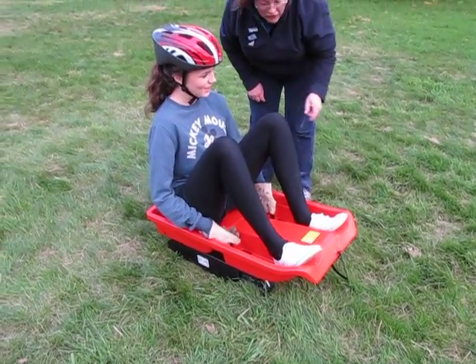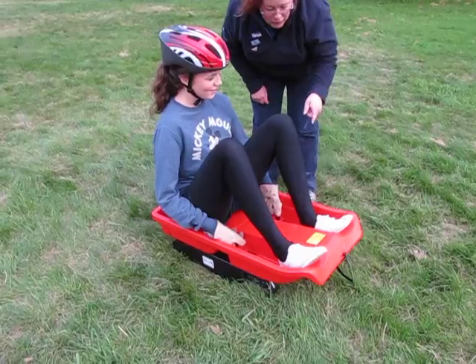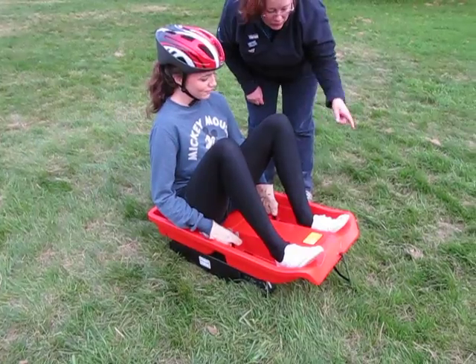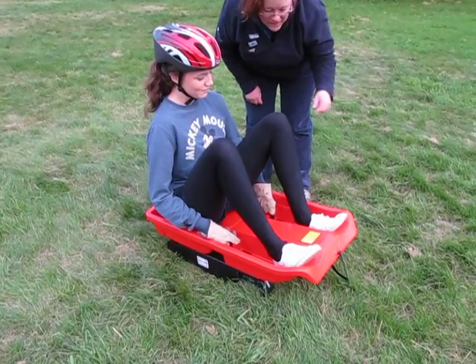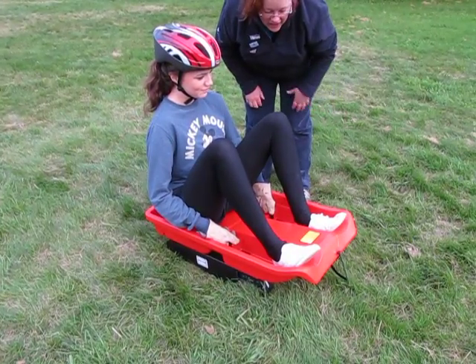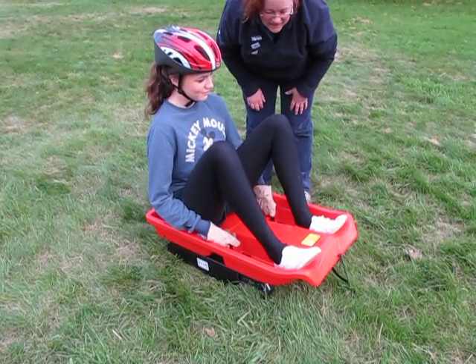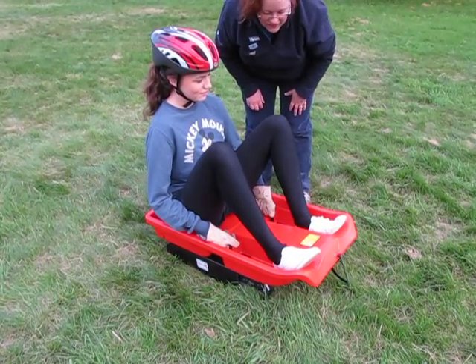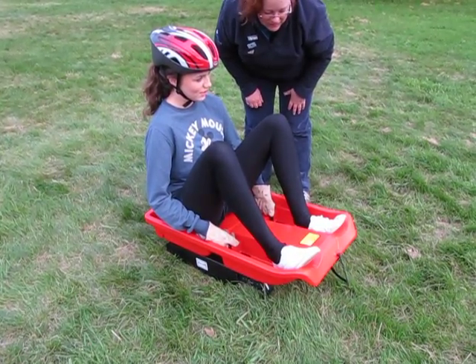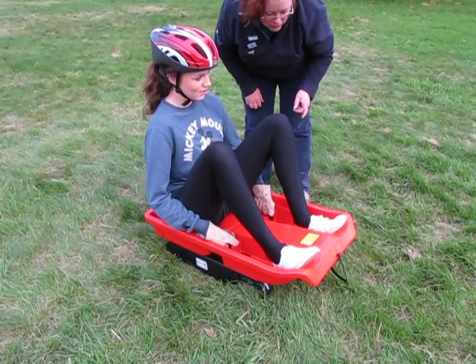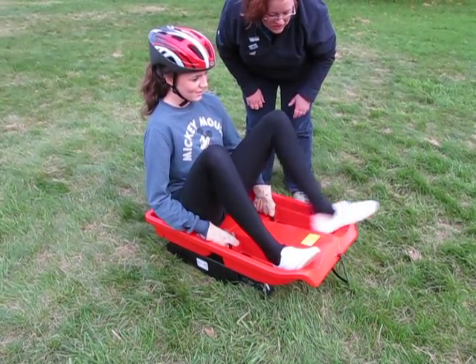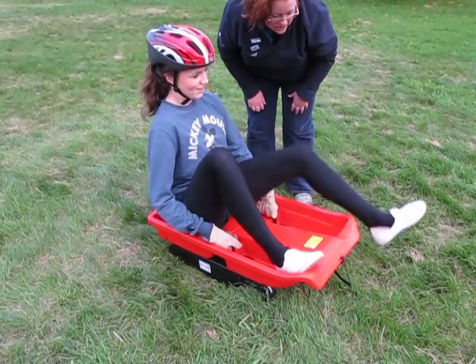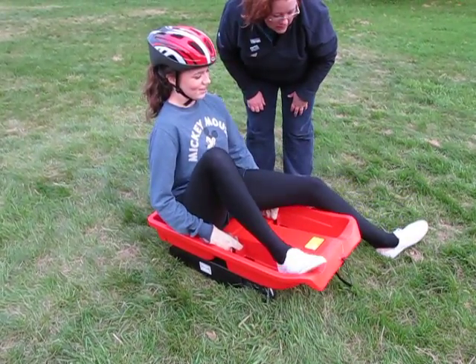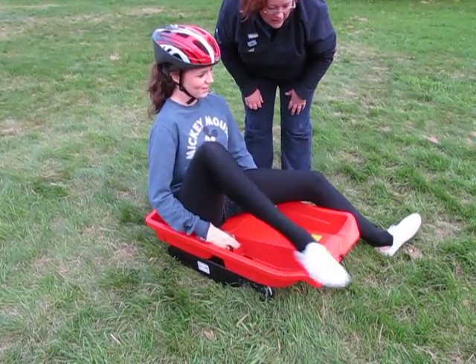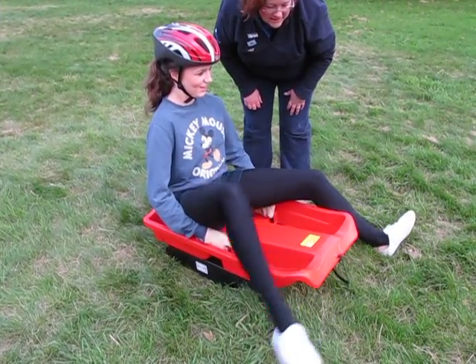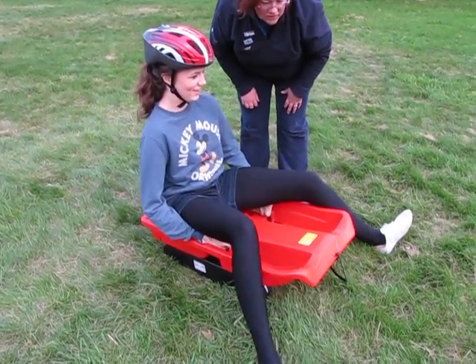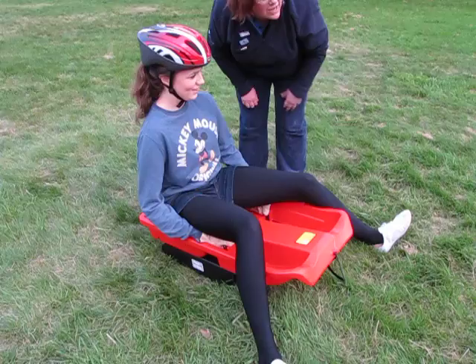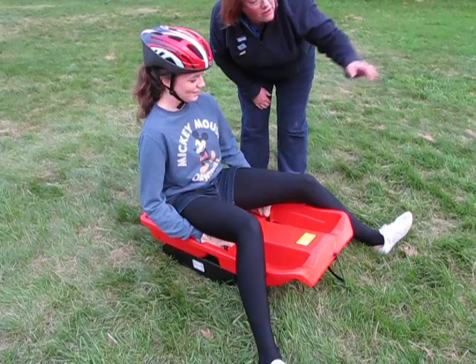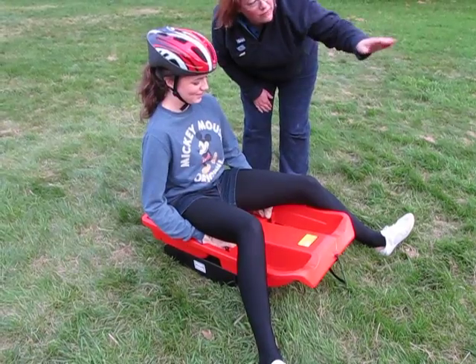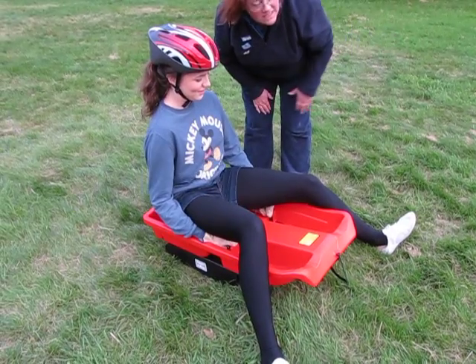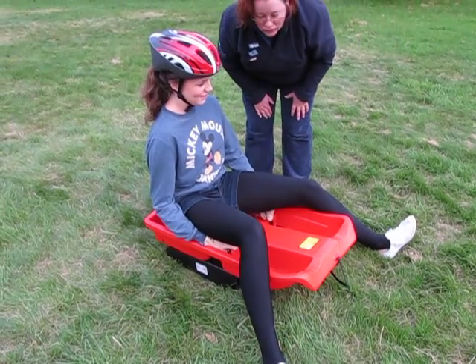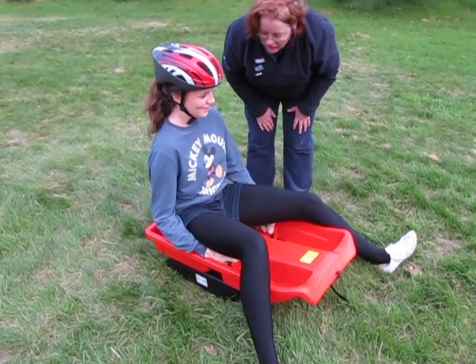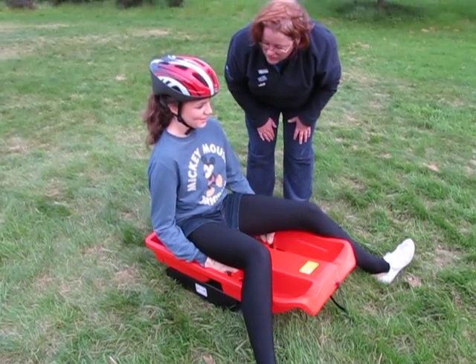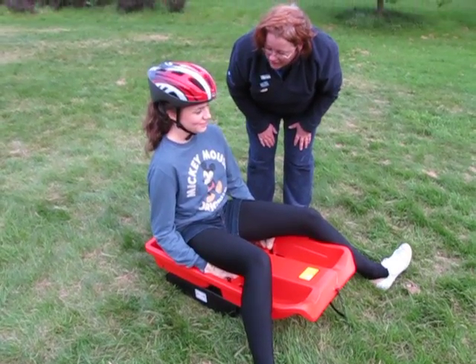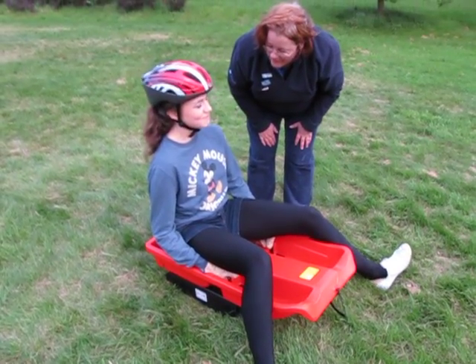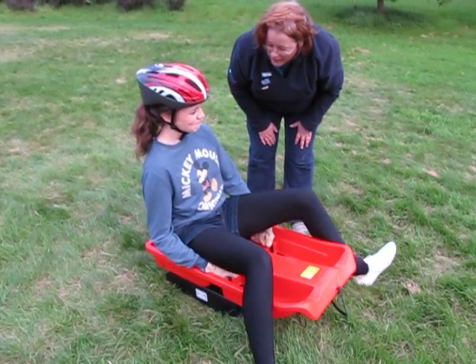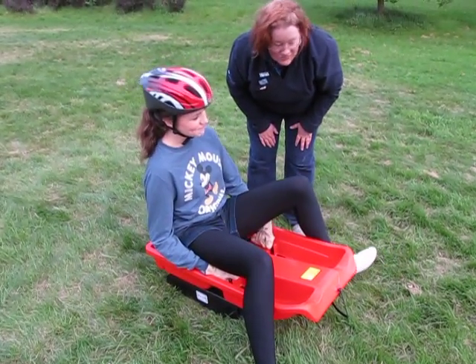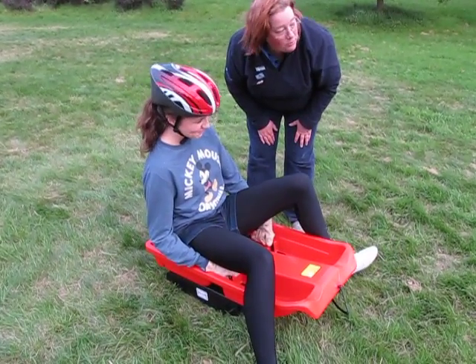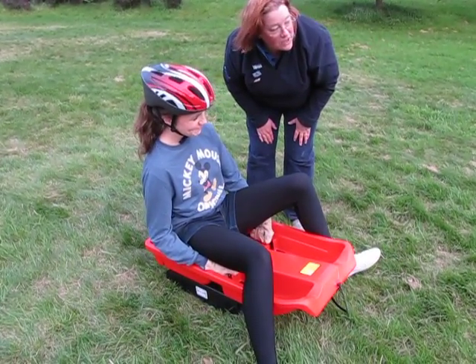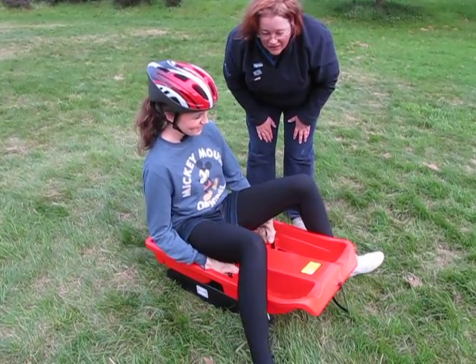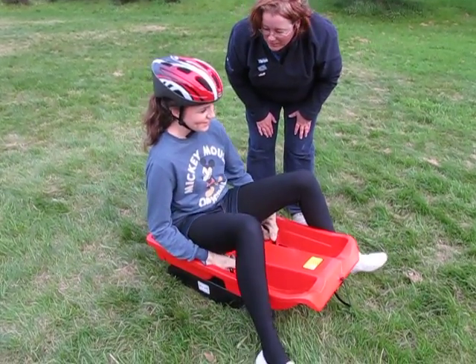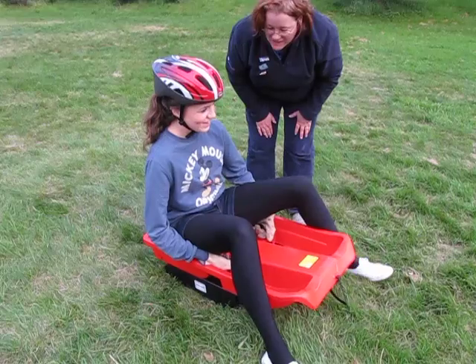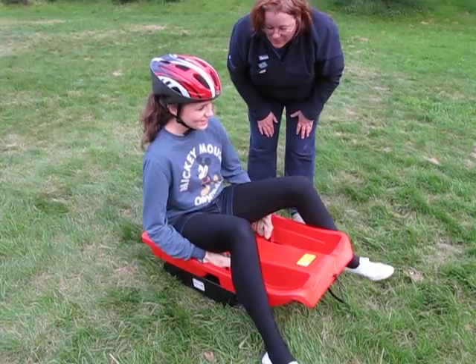Holding on tight, you can brake with your feet on either side, so if you have a little go at that — you can brake whenever you feel you need to slow down as you go down. And stop before you hit the bales at the bottom.